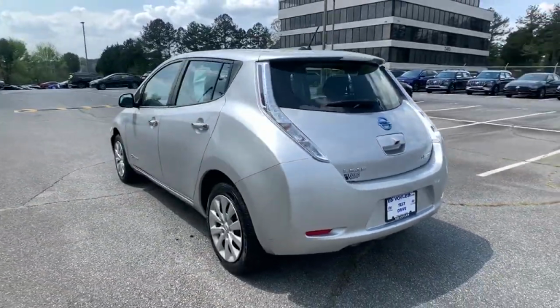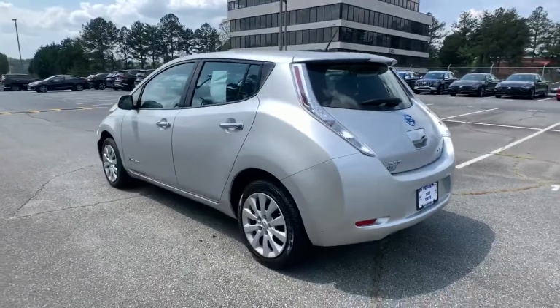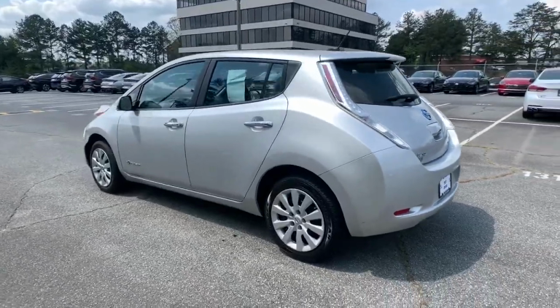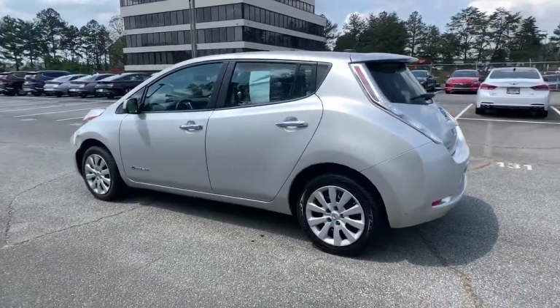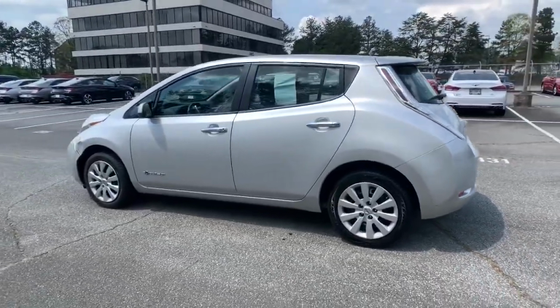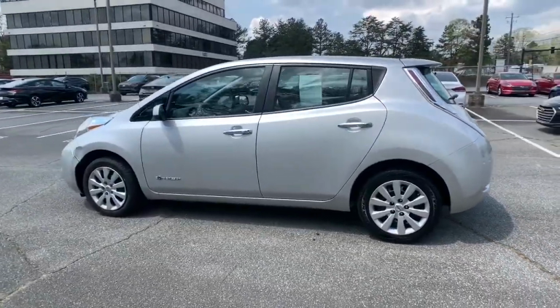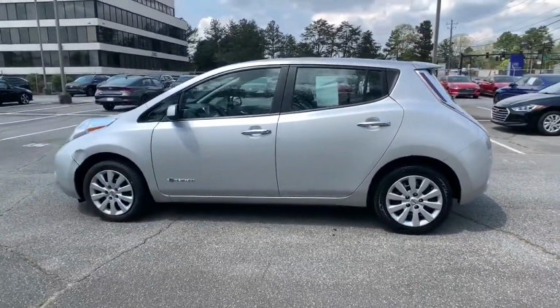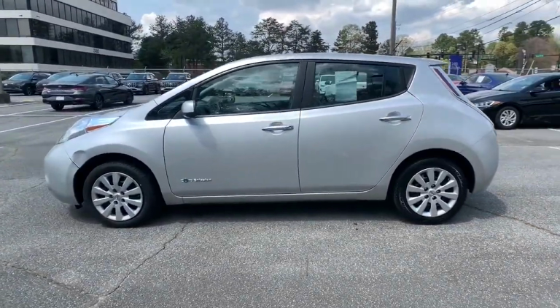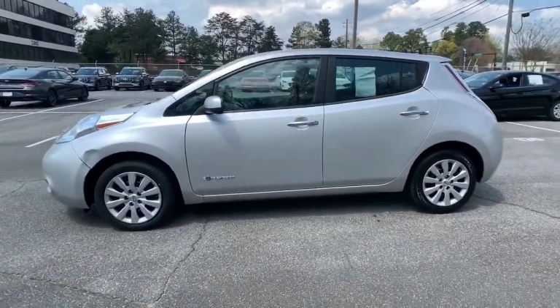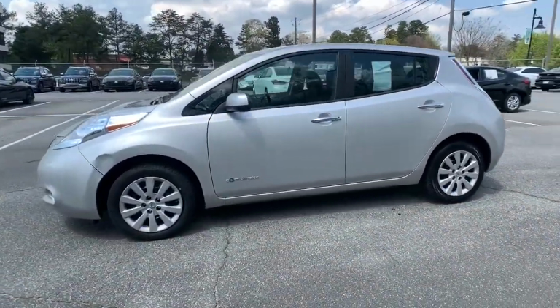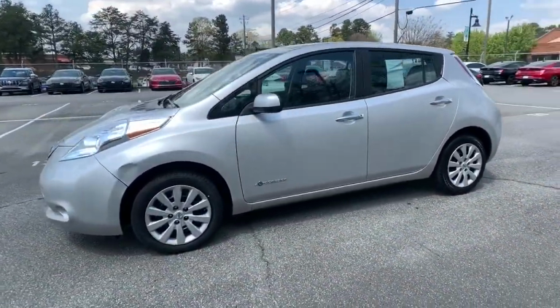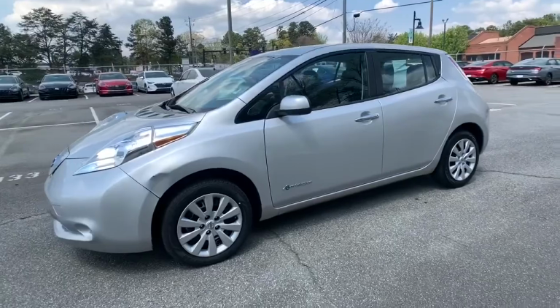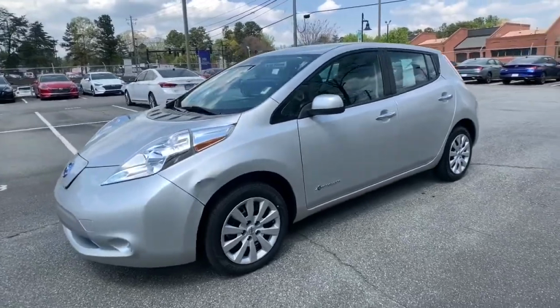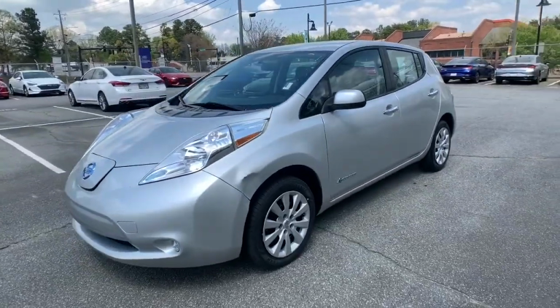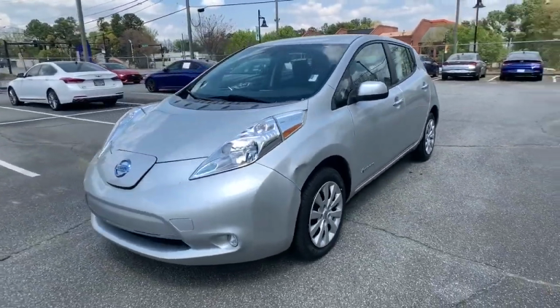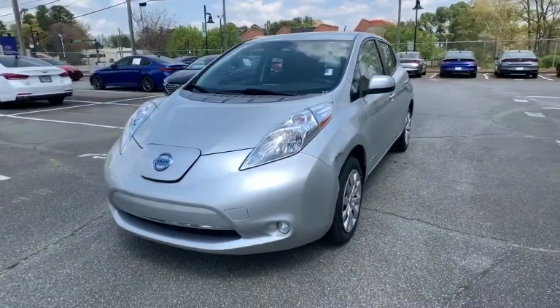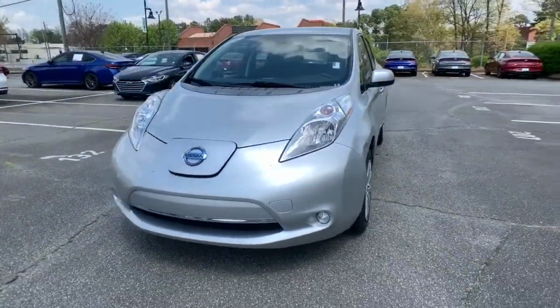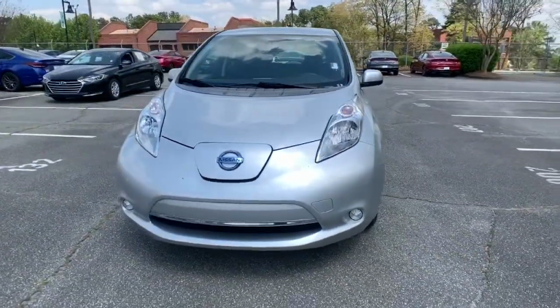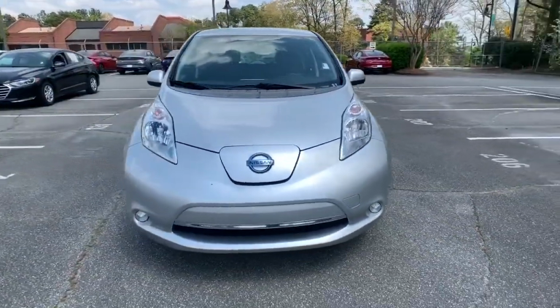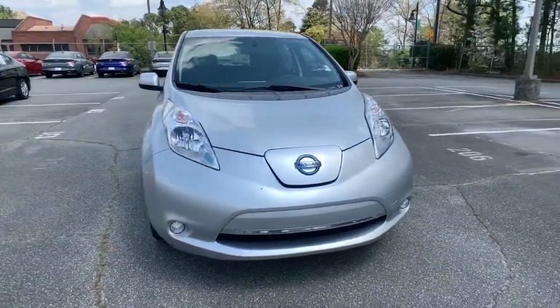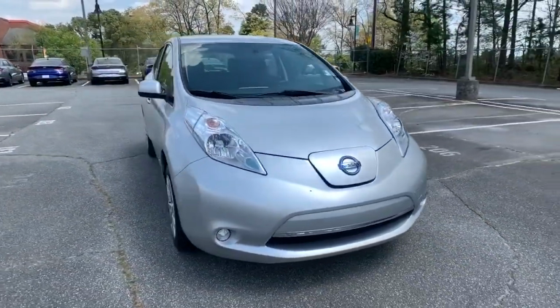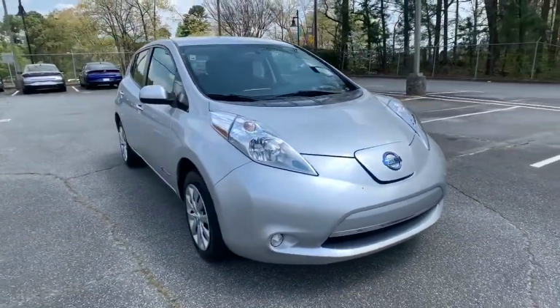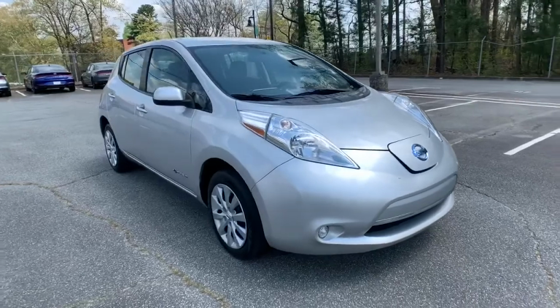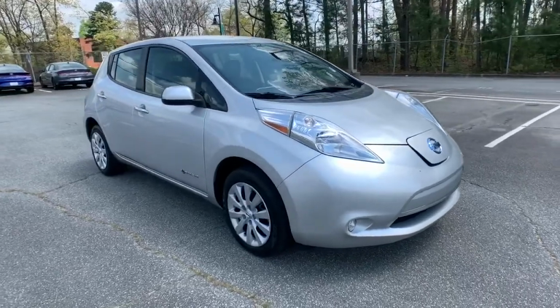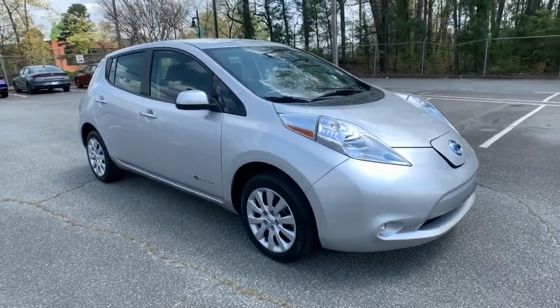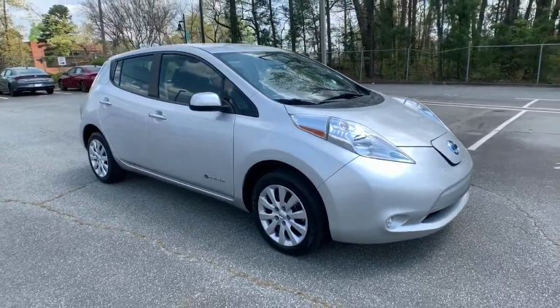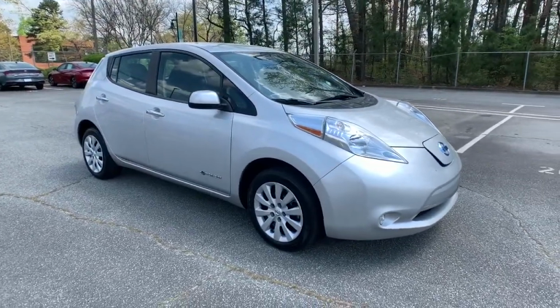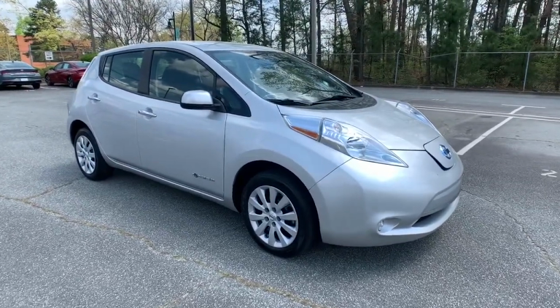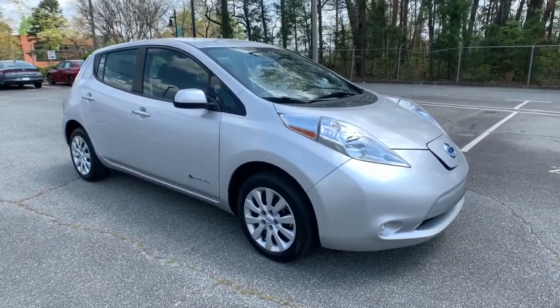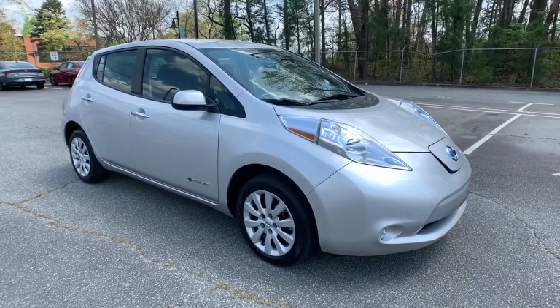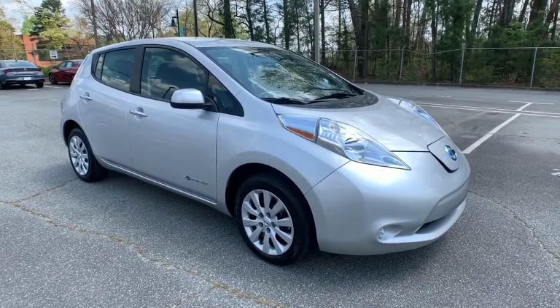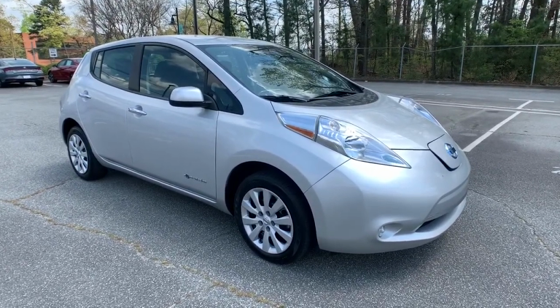Make a commitment to a greener world and enjoy all electric efficiency in this aerodynamic LEAF. Love it for its smooth power, easy charging, nimble handling, and comfortable cabin while you benefit from the perks of its generous cargo space and hatchback convenience.